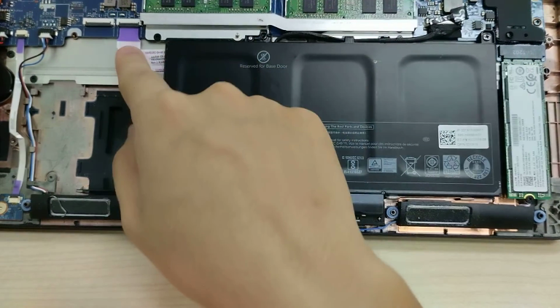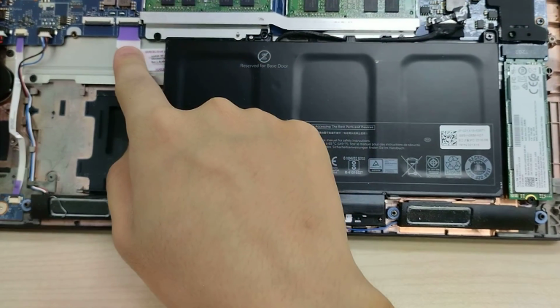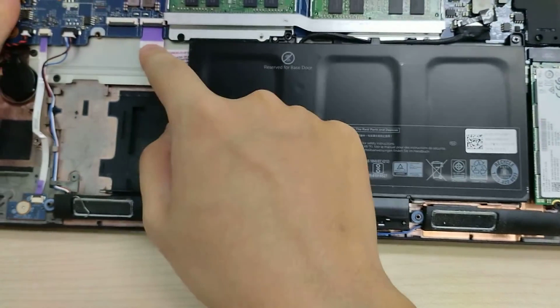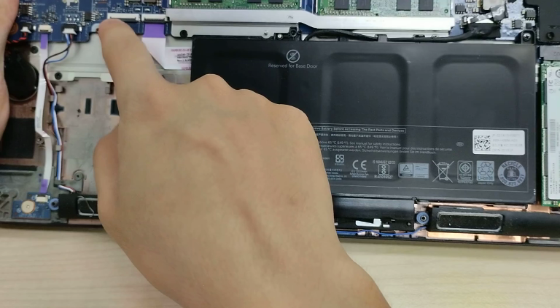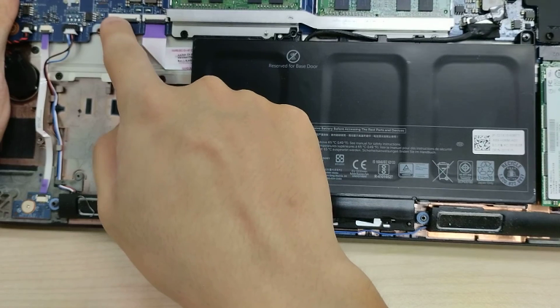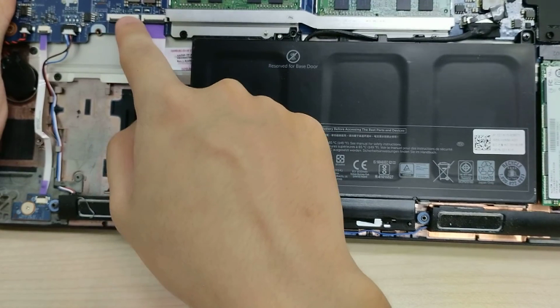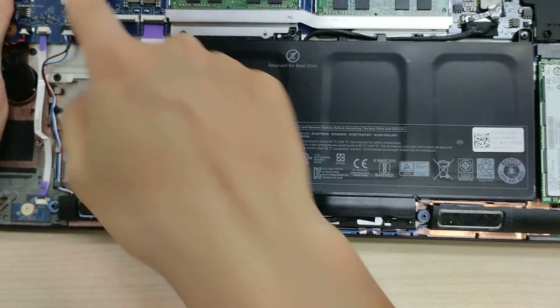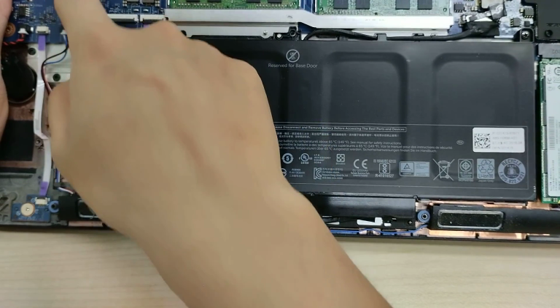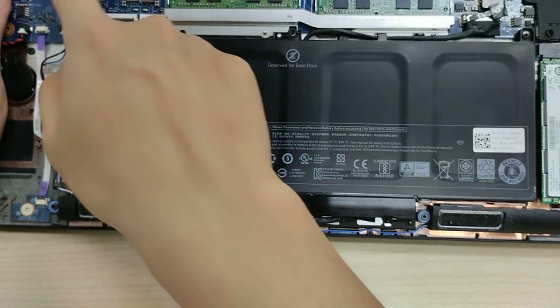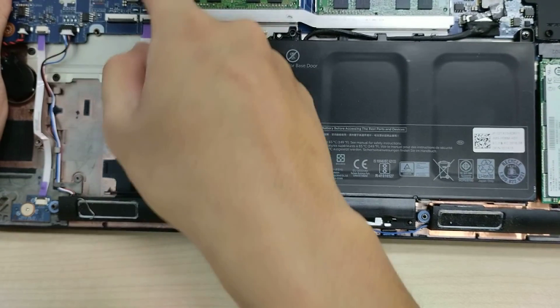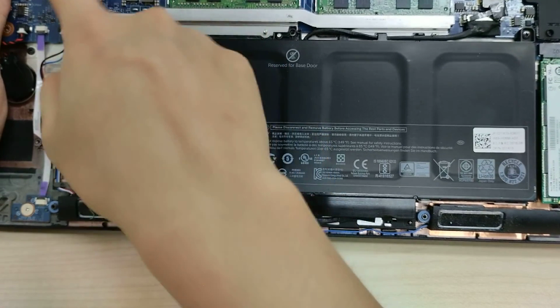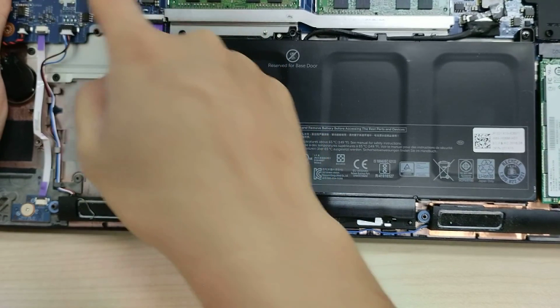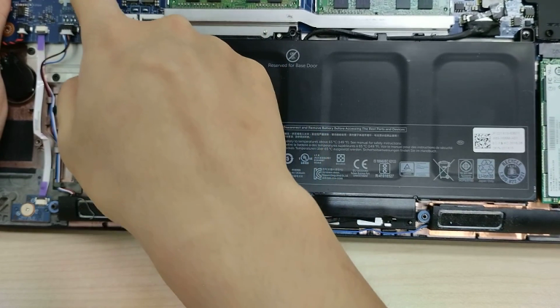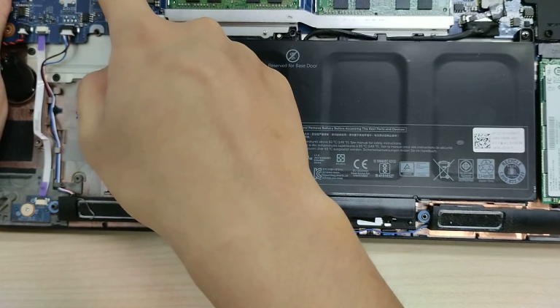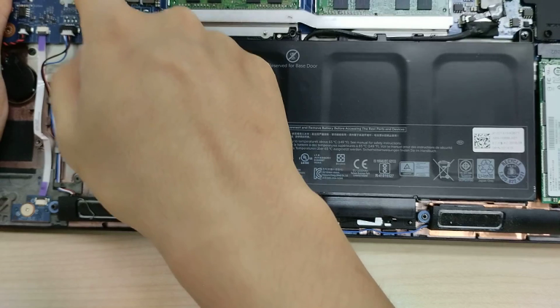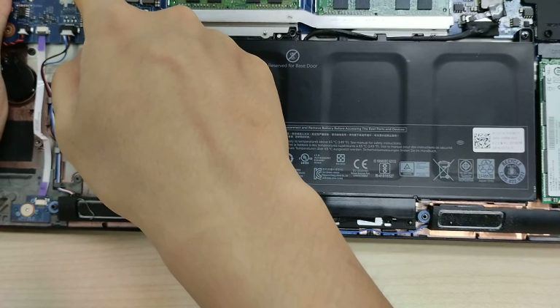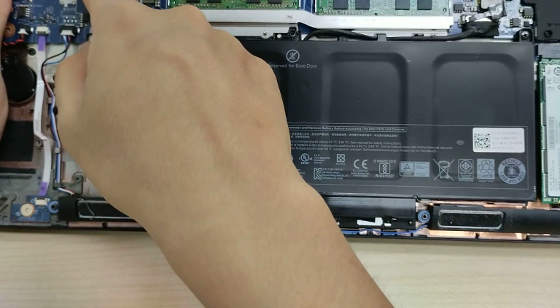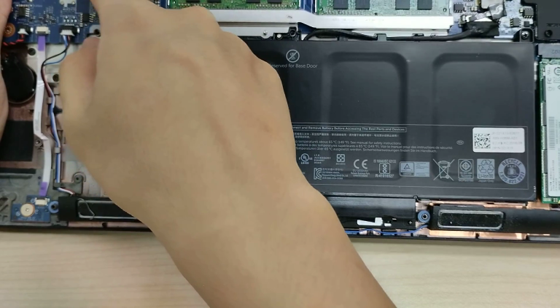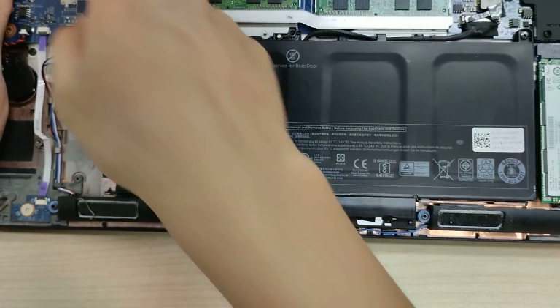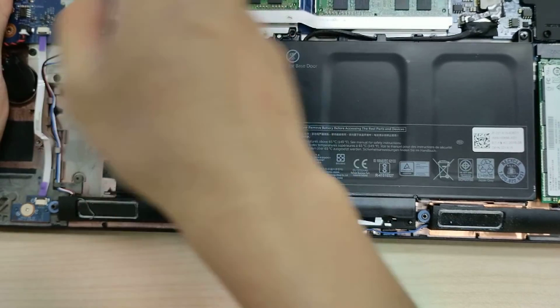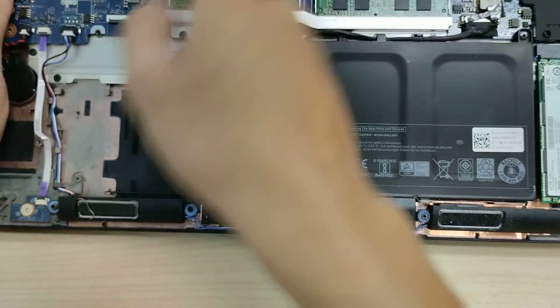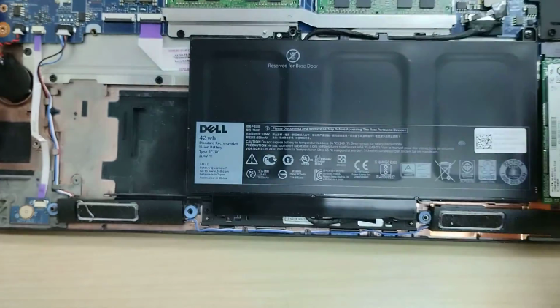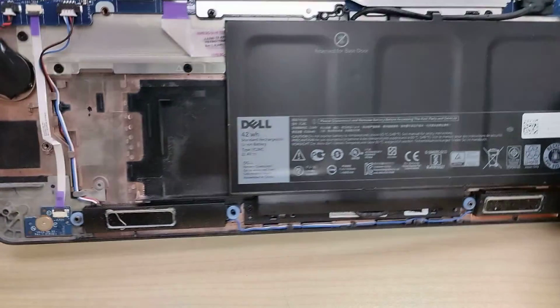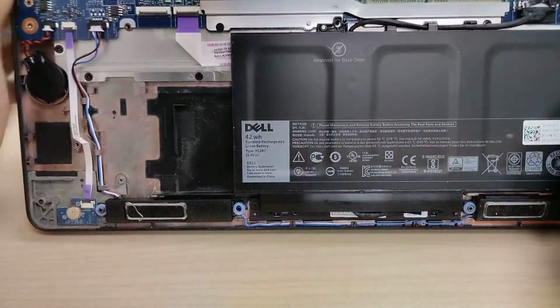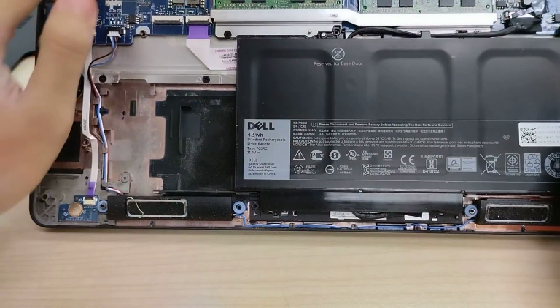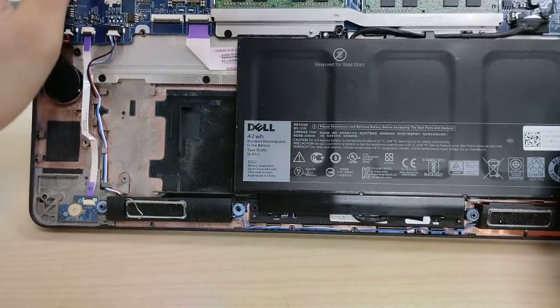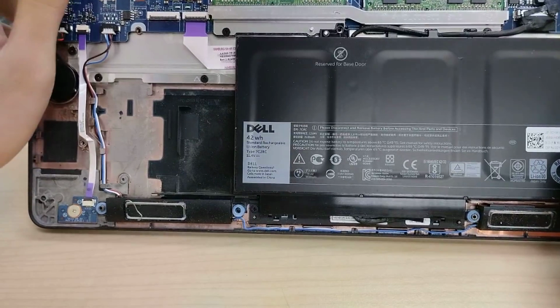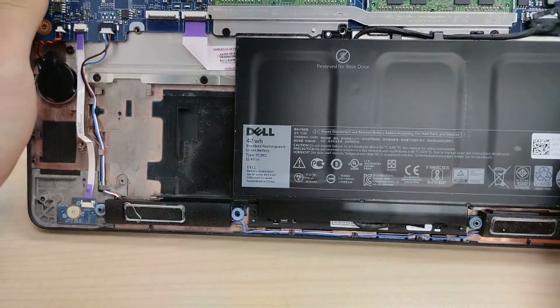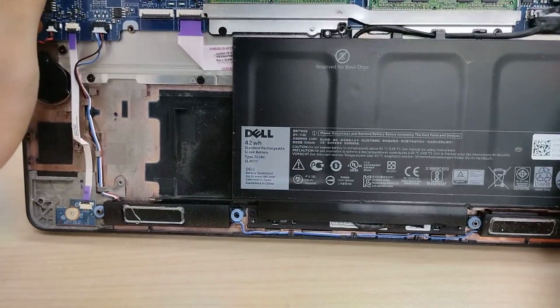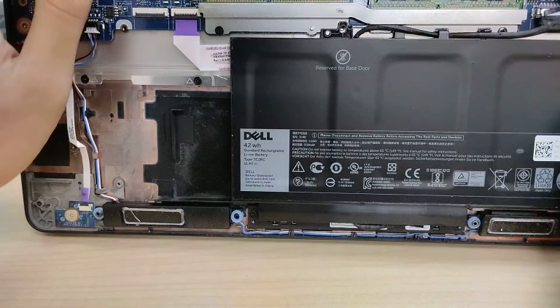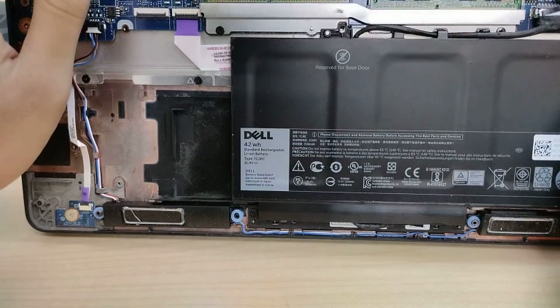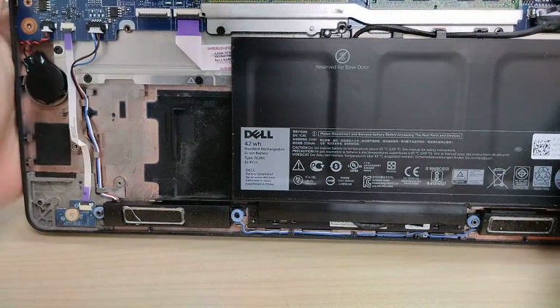We got our spare ribbon cable, and a spare spot here for a WAN or HCA device. SD card, SIM slot — and that is our wireless card.